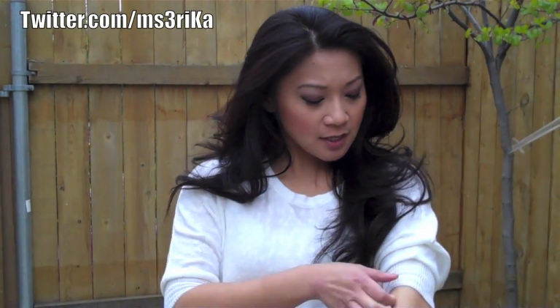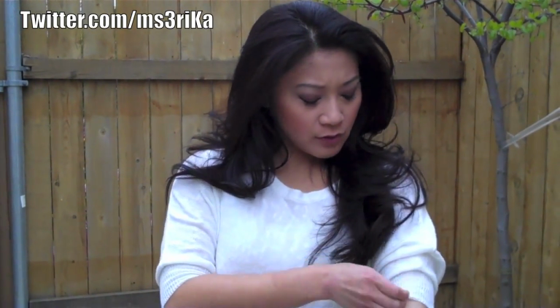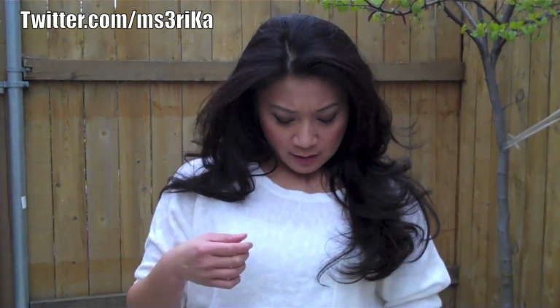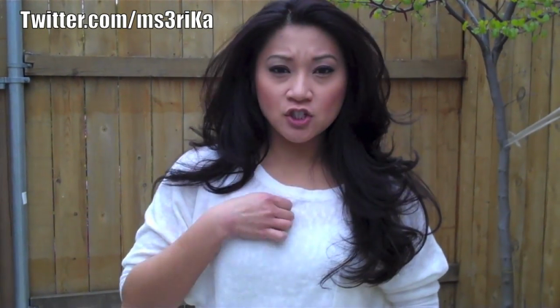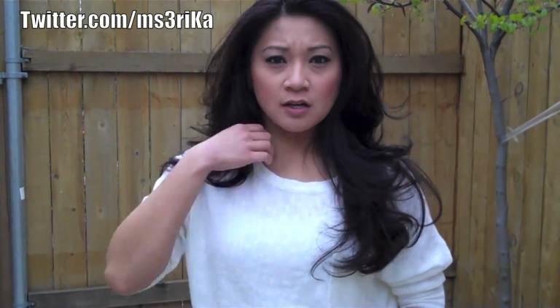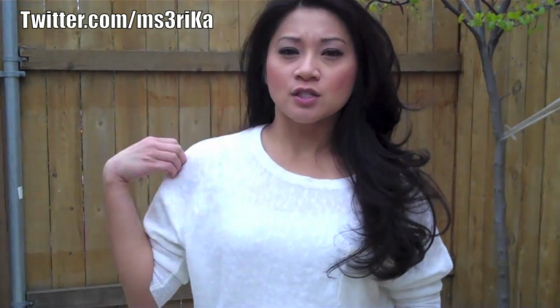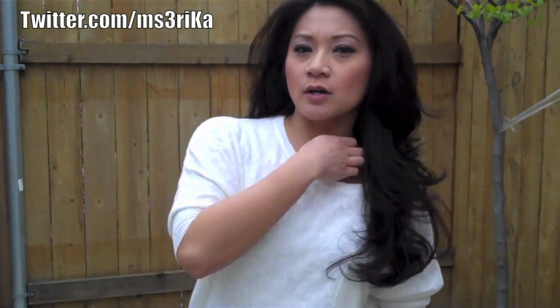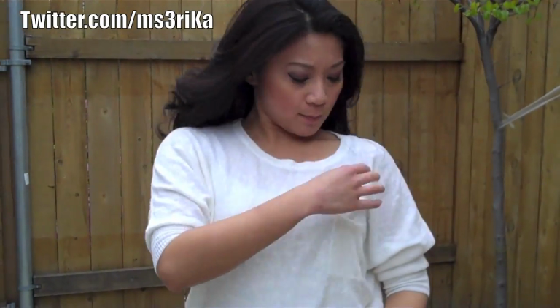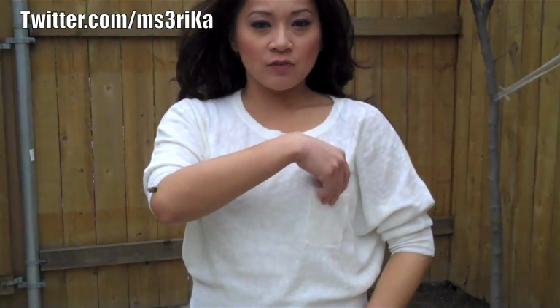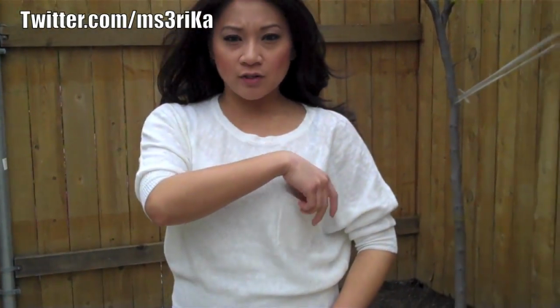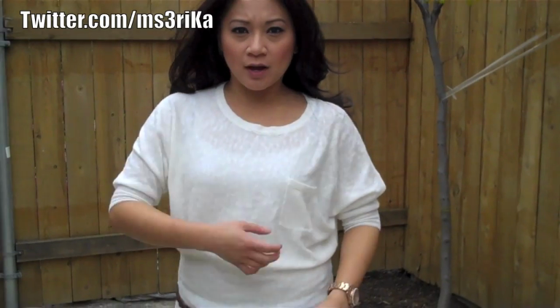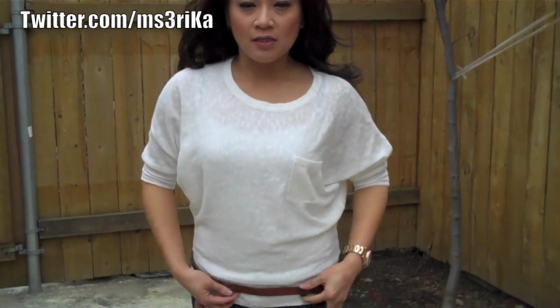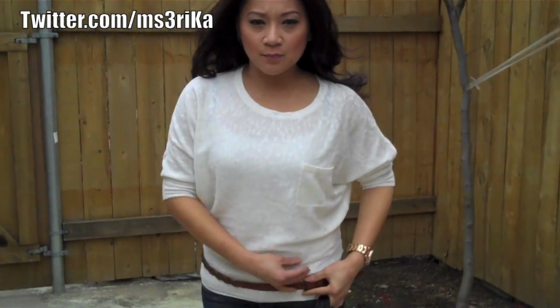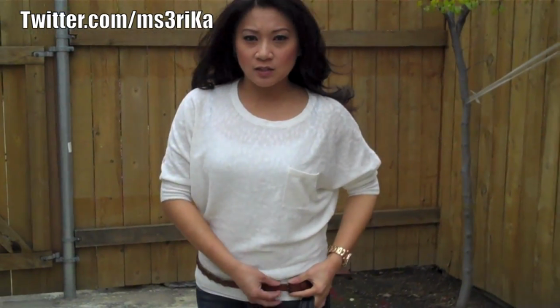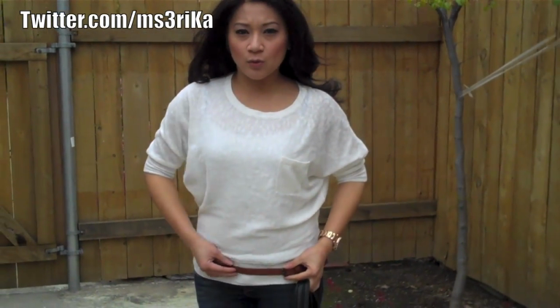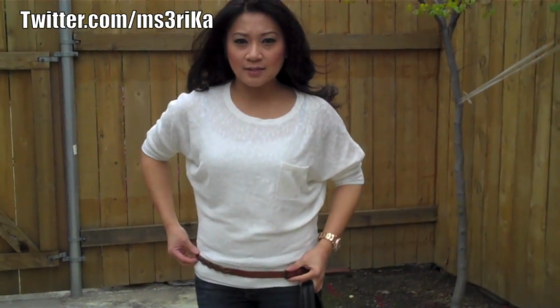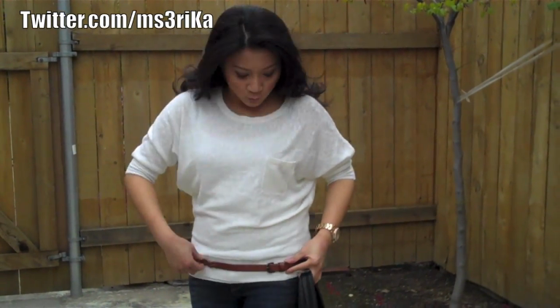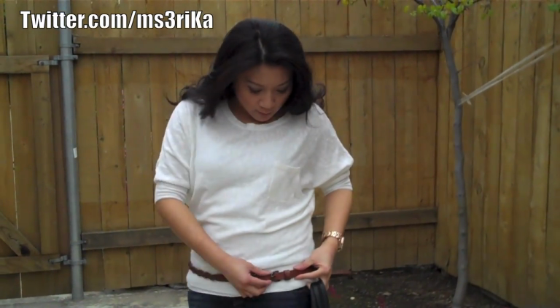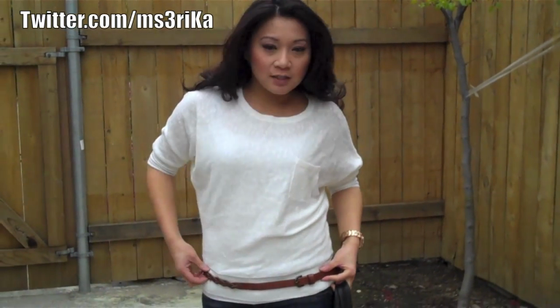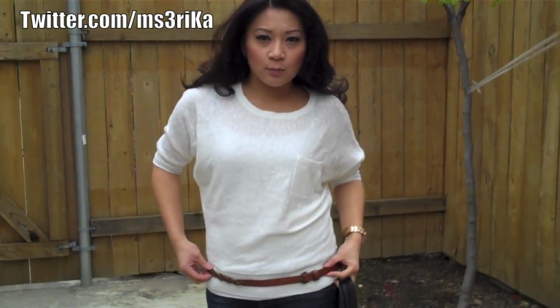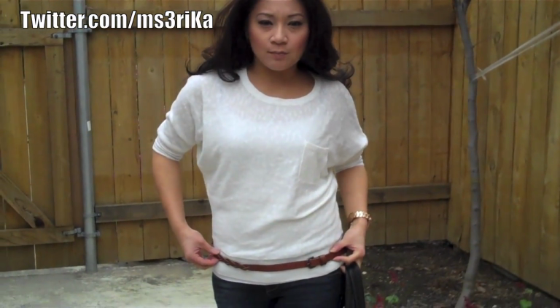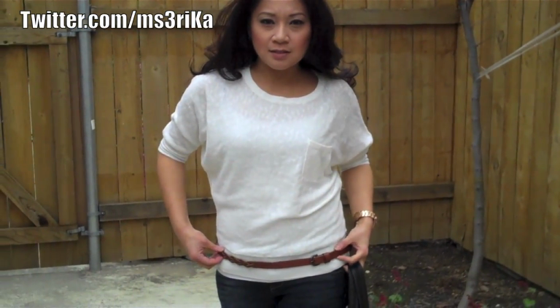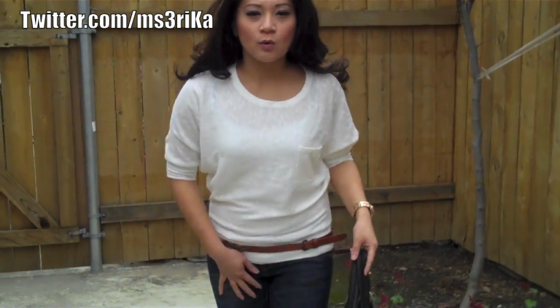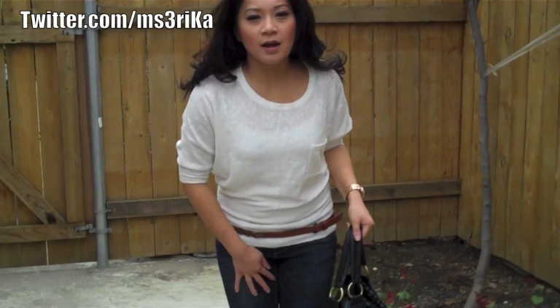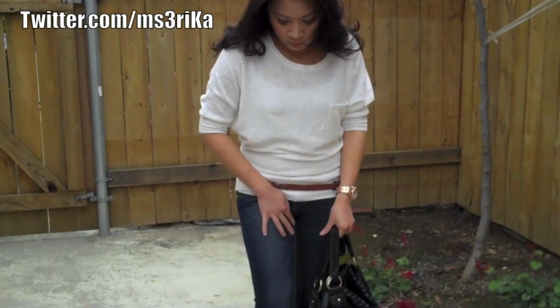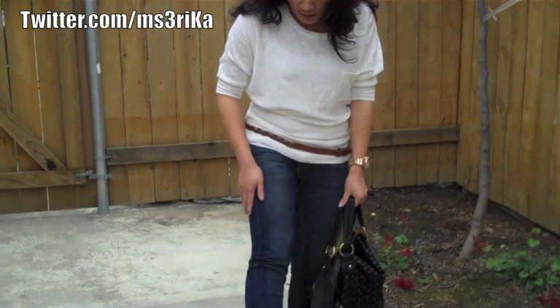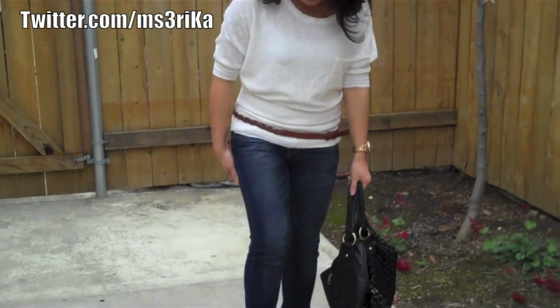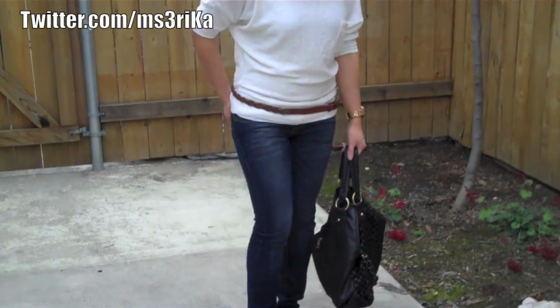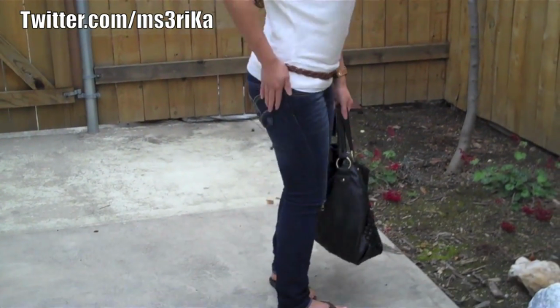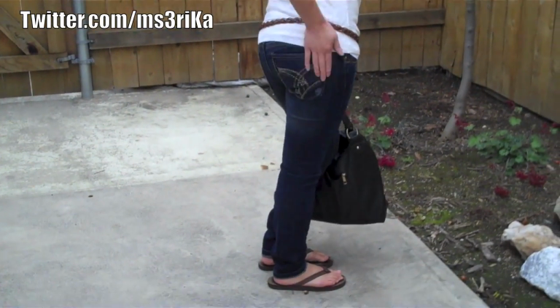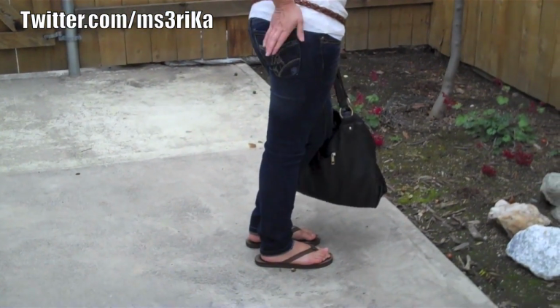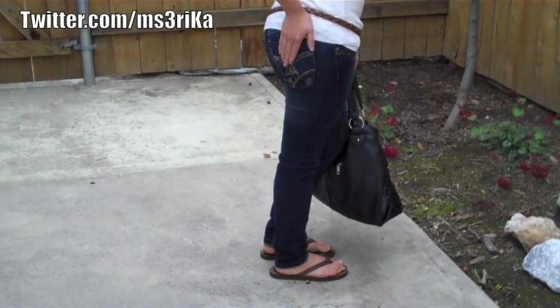I'm wearing a really nice sheer sweater with a pocket from Forever 21 that has a band around the waist, with my American Eagle braided belt, and a pair of dark jeans with some detailing on the pockets.